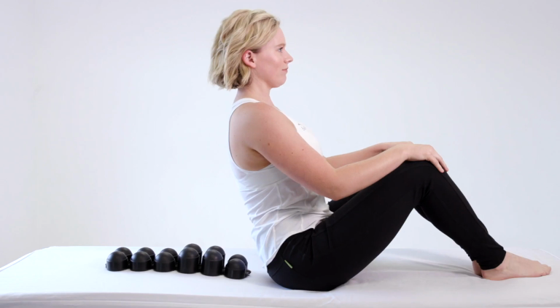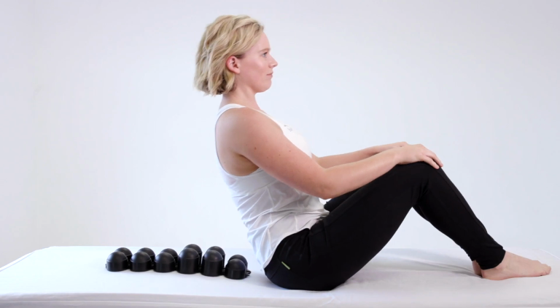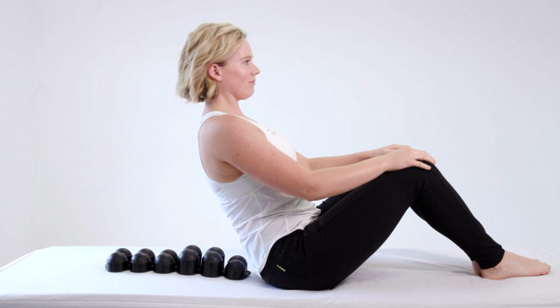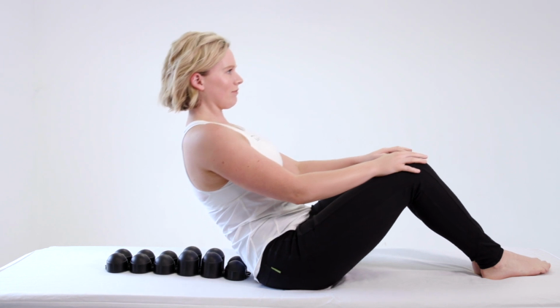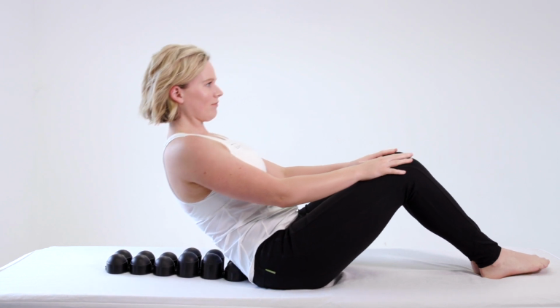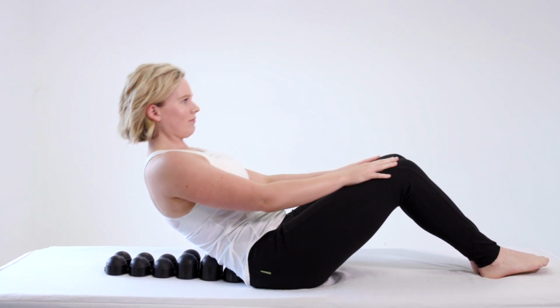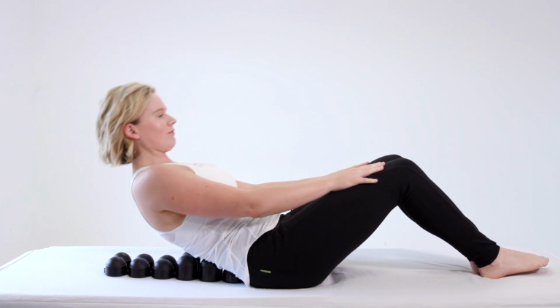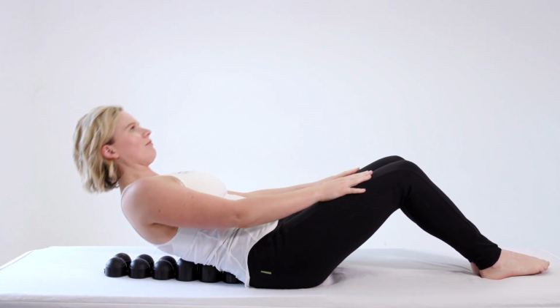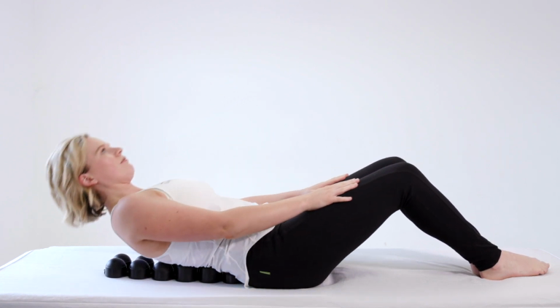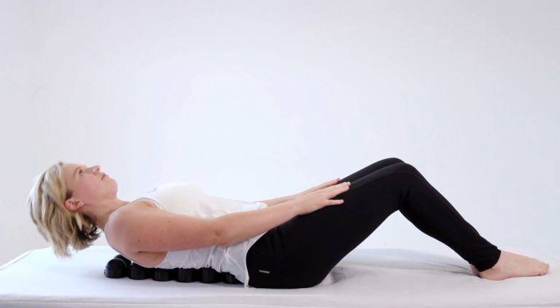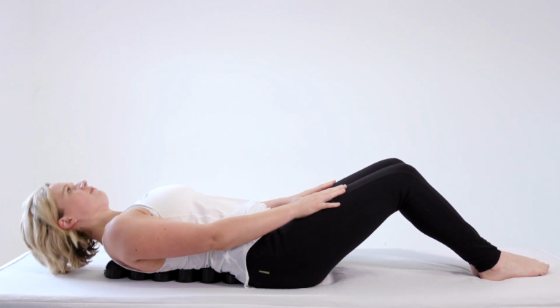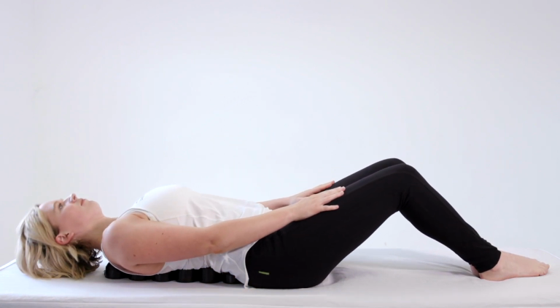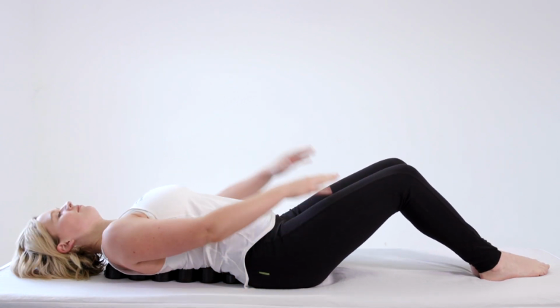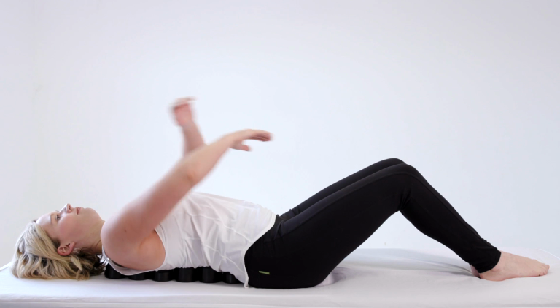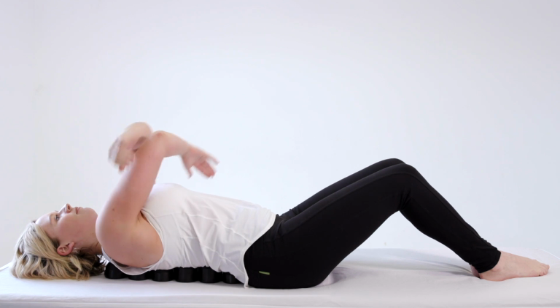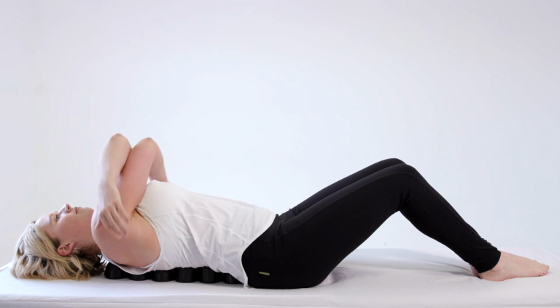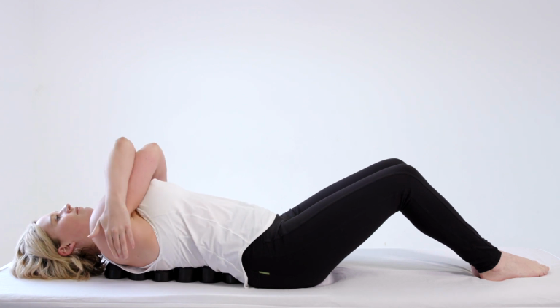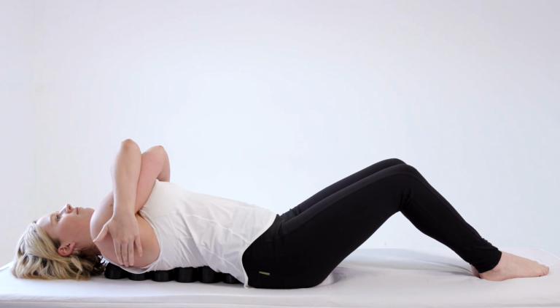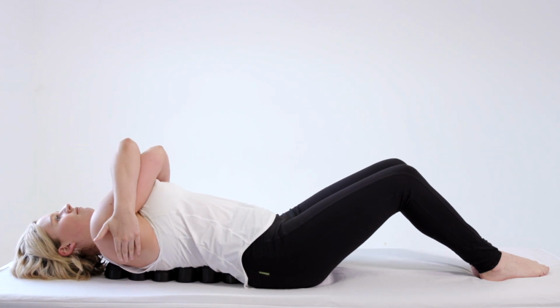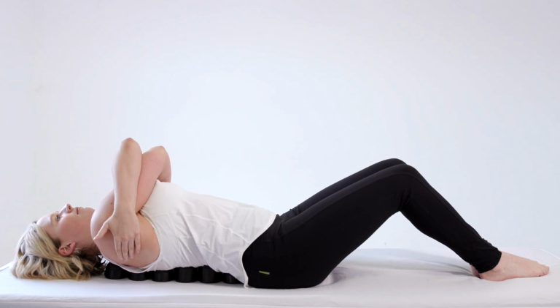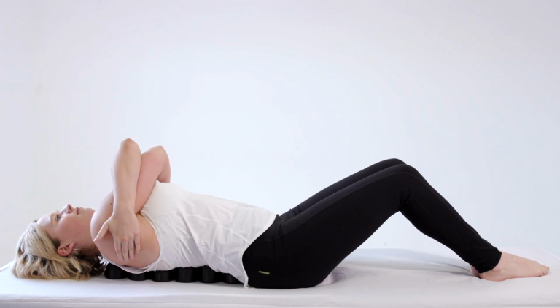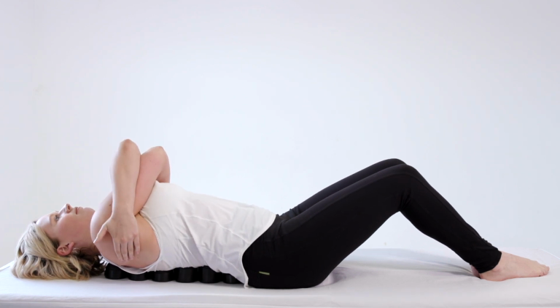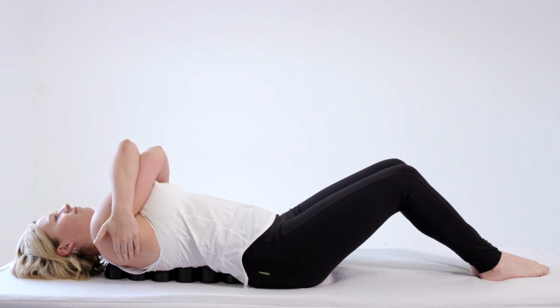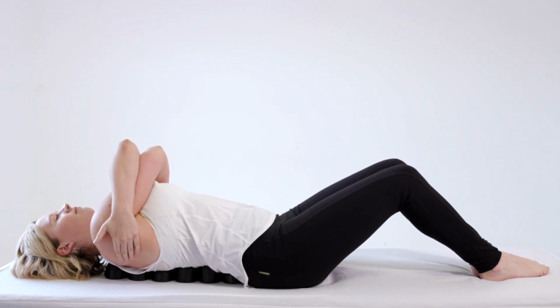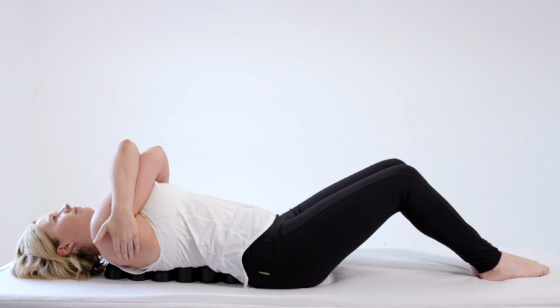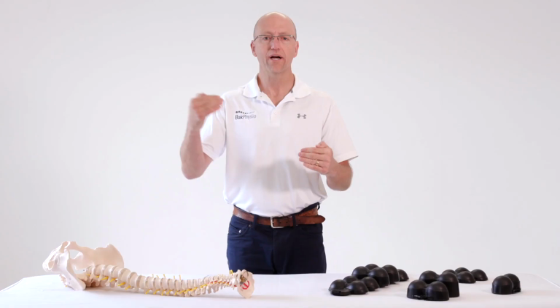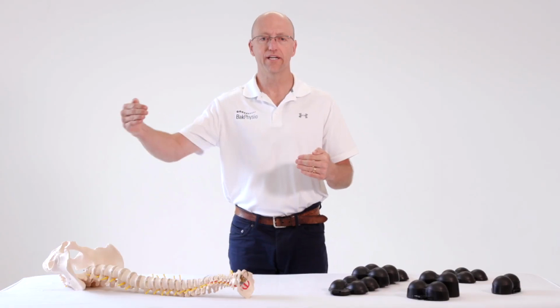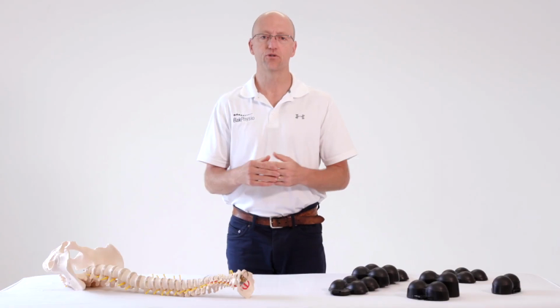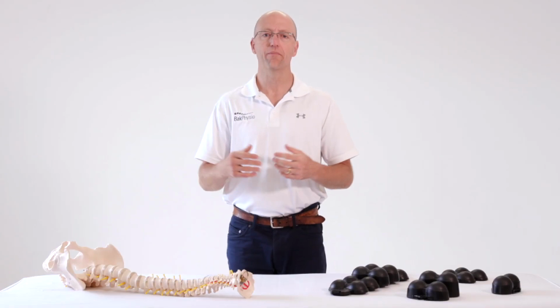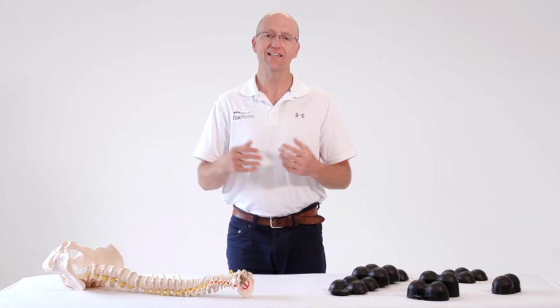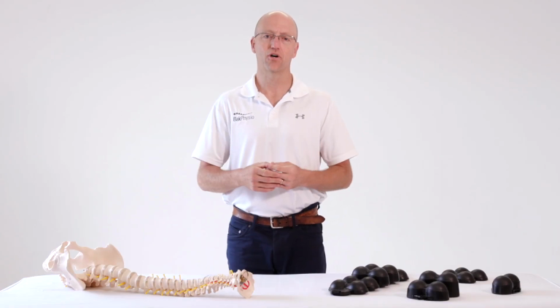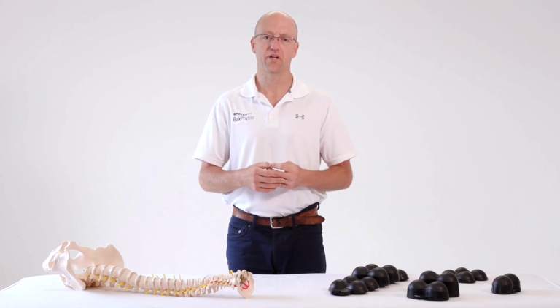Lie on the floor with the larger segments in the small of your back and arching over the backrest. Use the backrest on the floor initially twice a day, one to two minutes at a time, and gradually increase your time as tolerance allows.